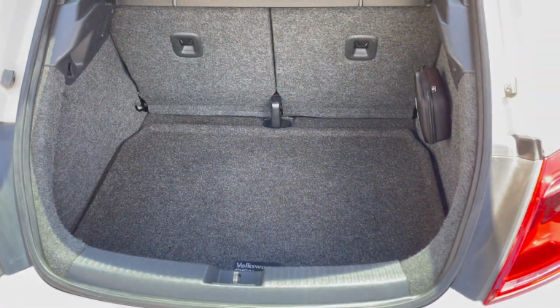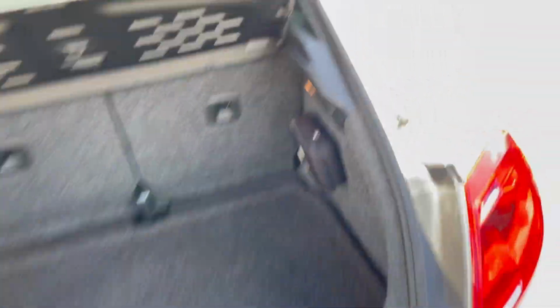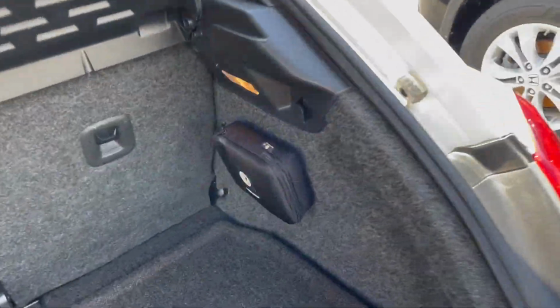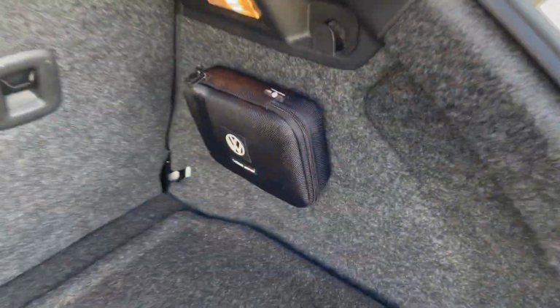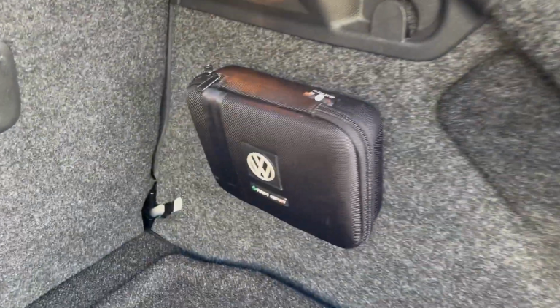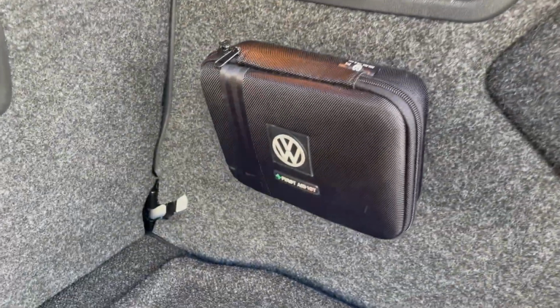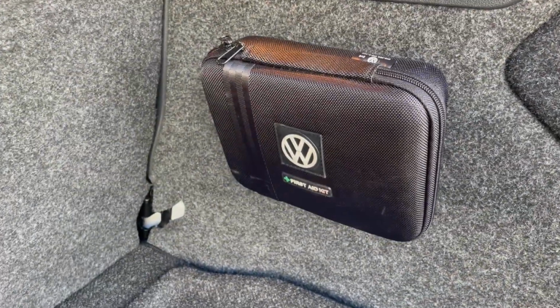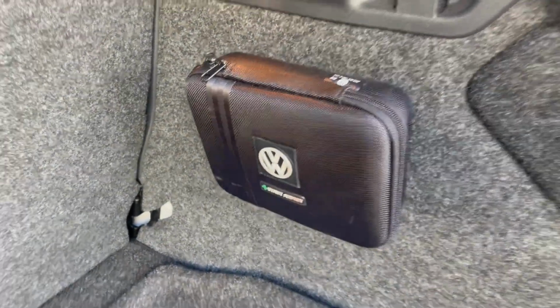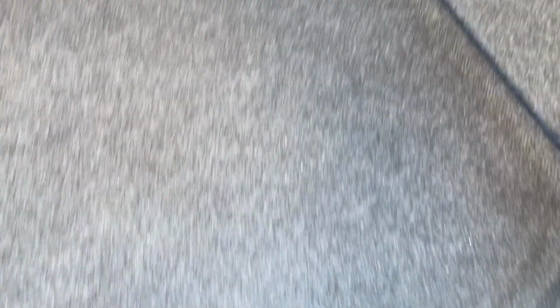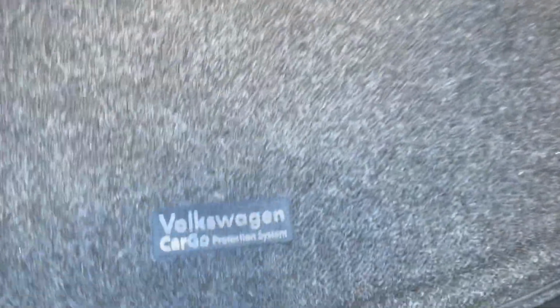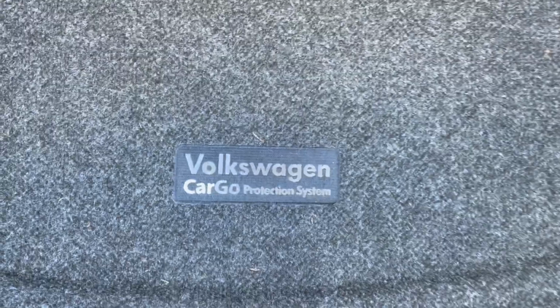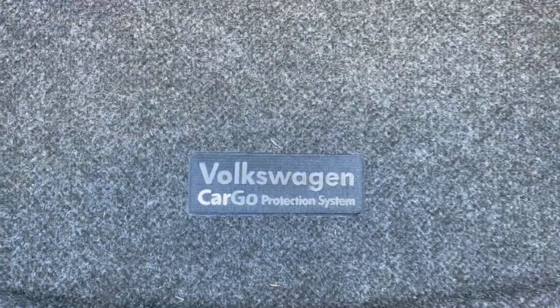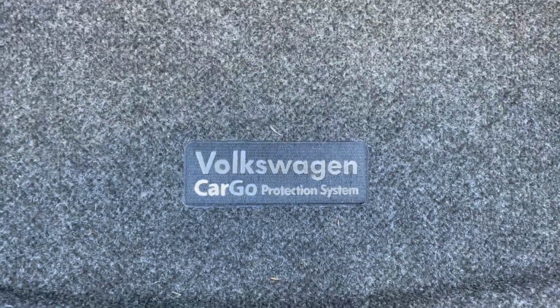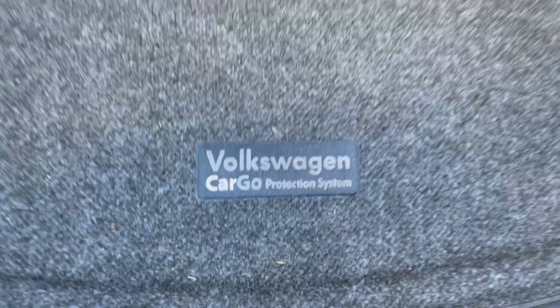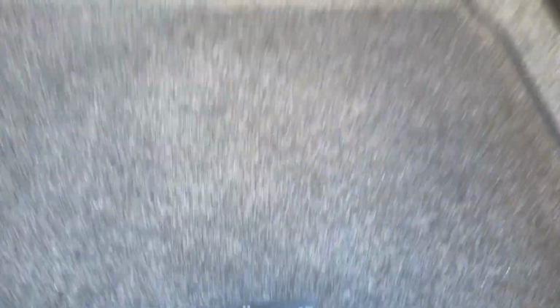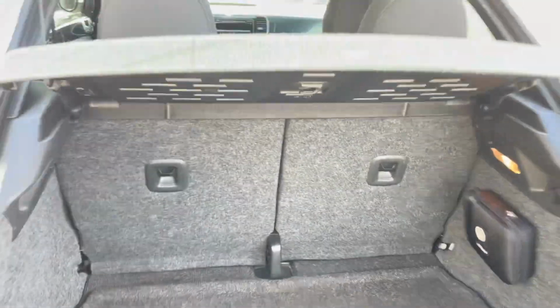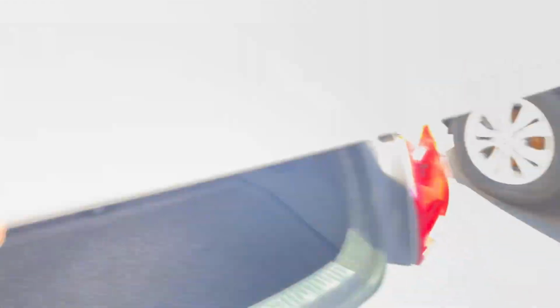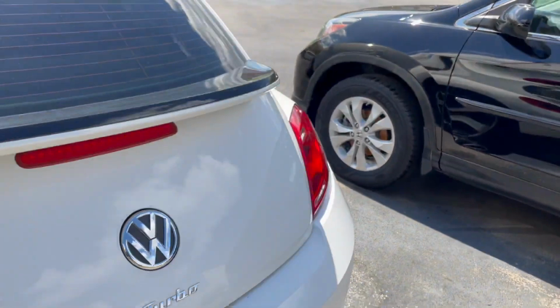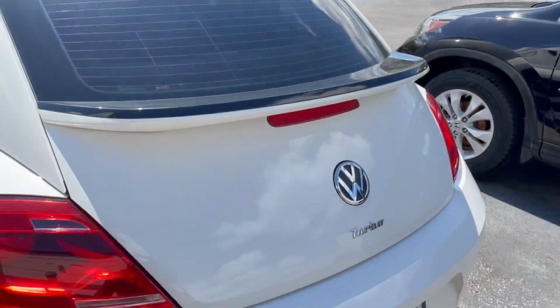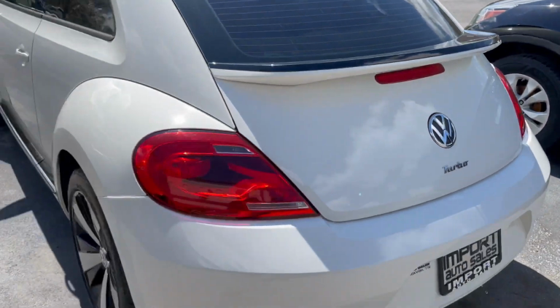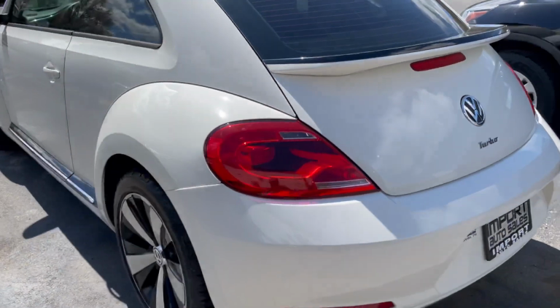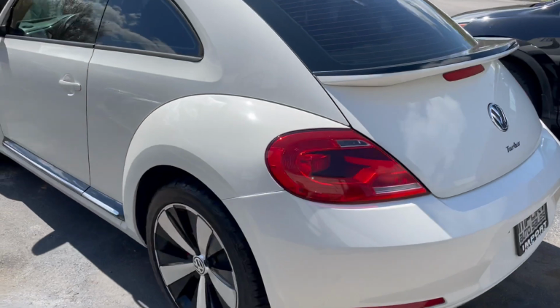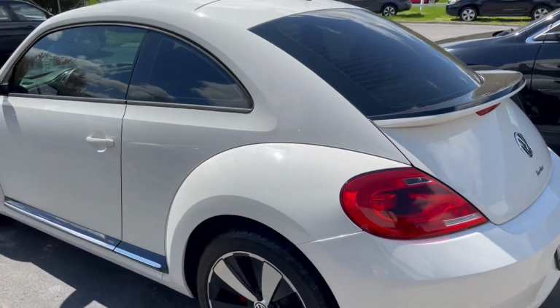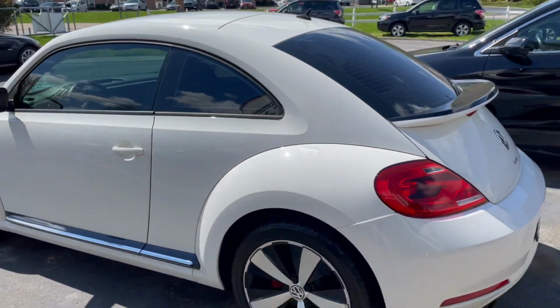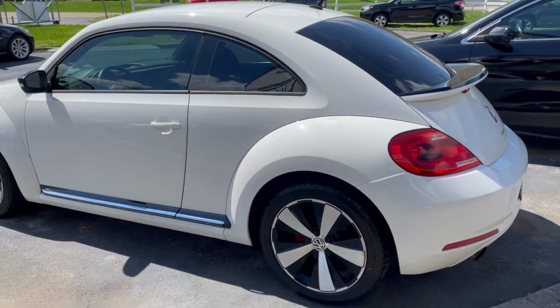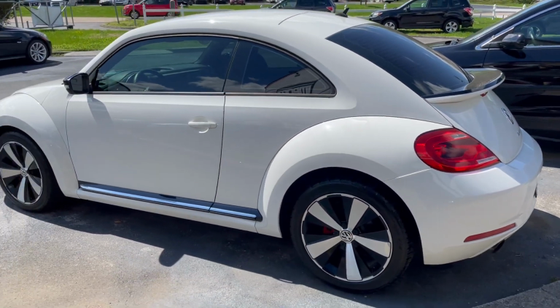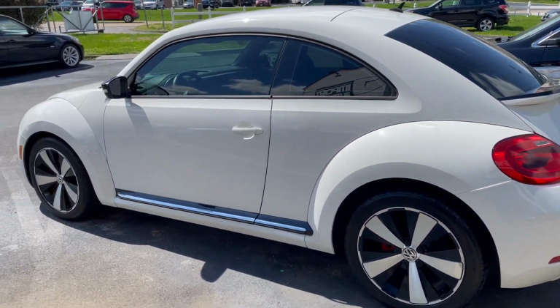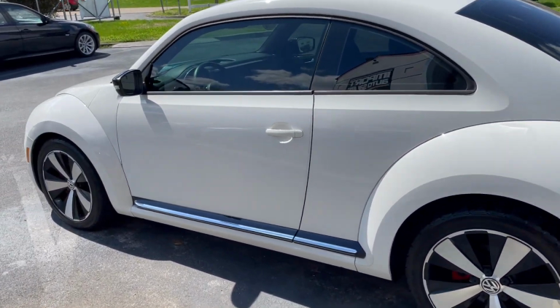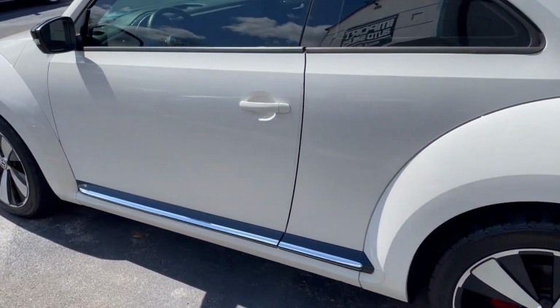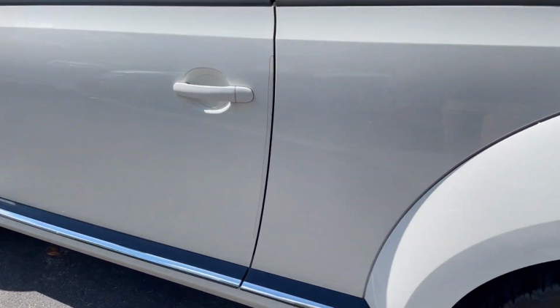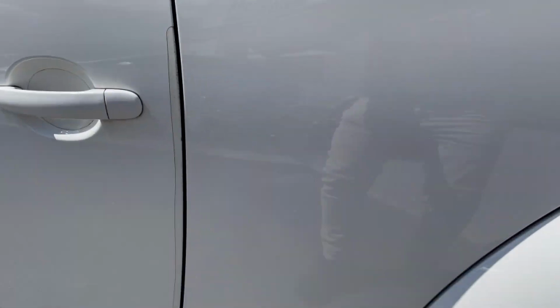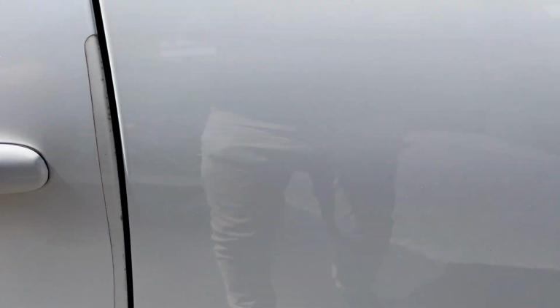Really neat with the factory optional first aid kit from Volkswagen and the trunk protection package. Gorgeous condition inside and out. Local Knoxville vehicle.